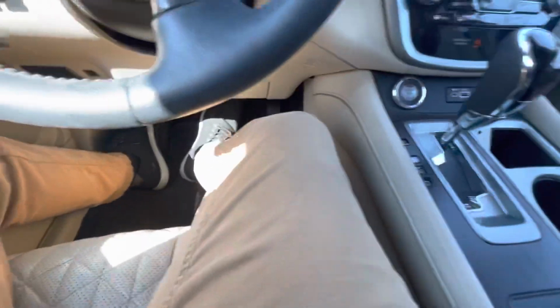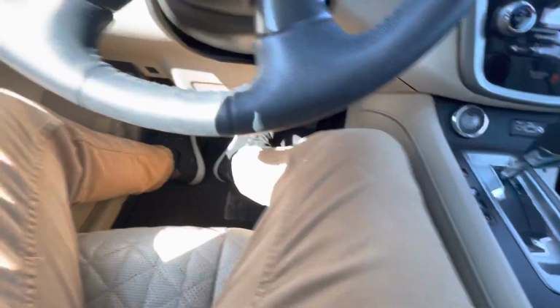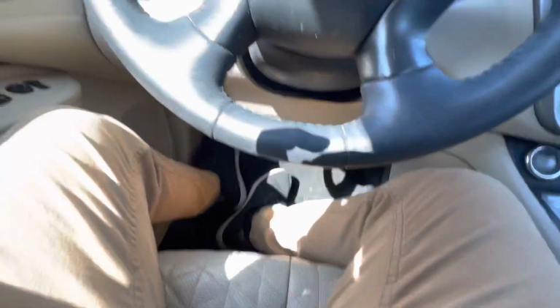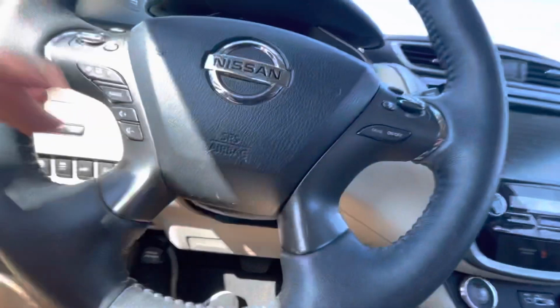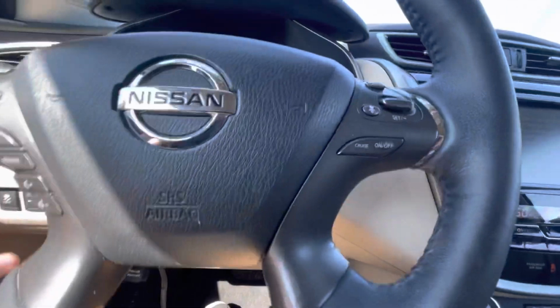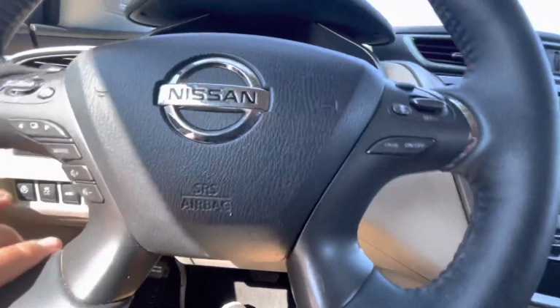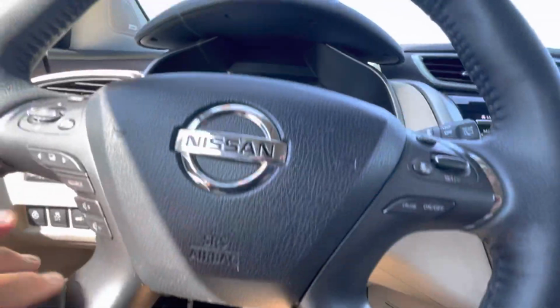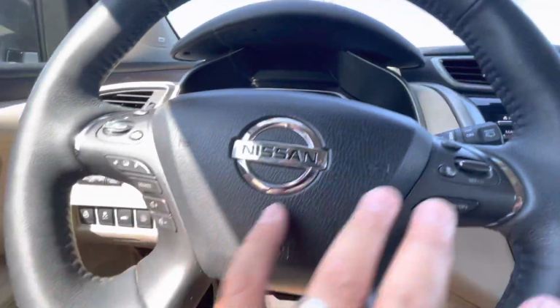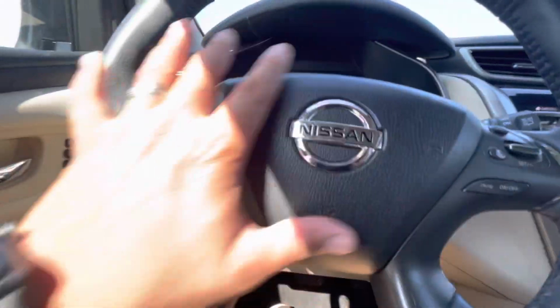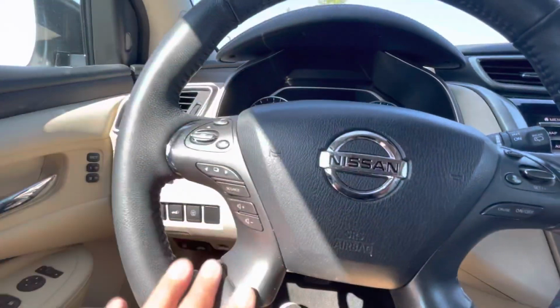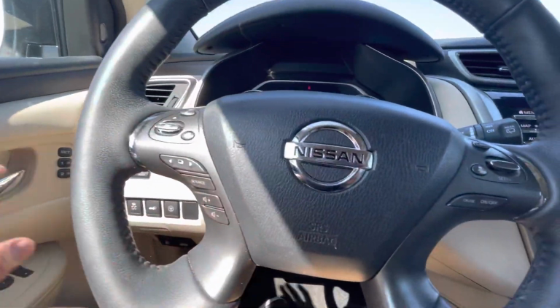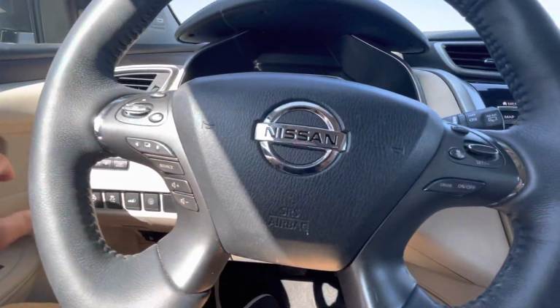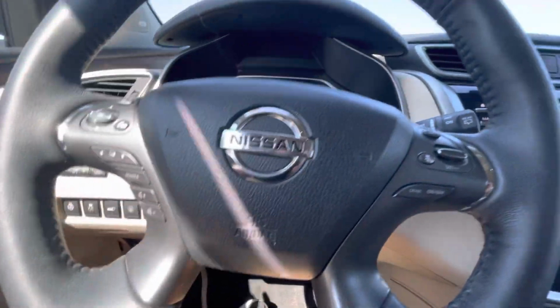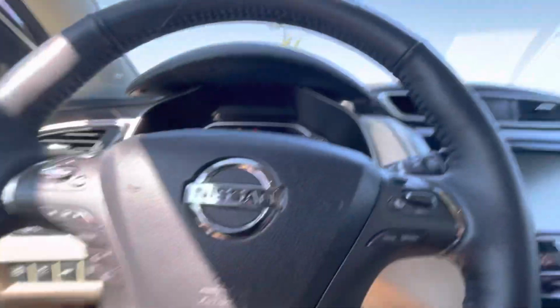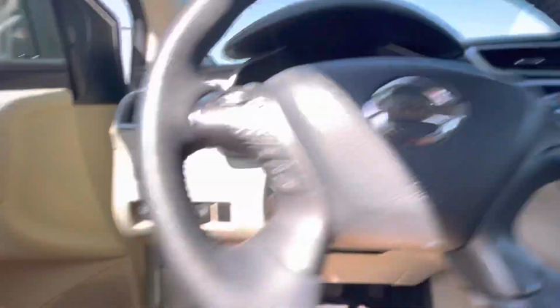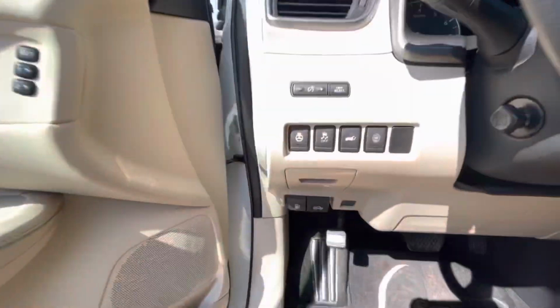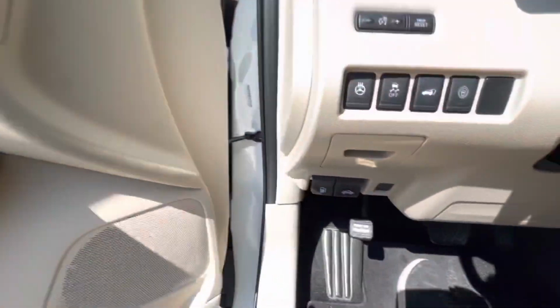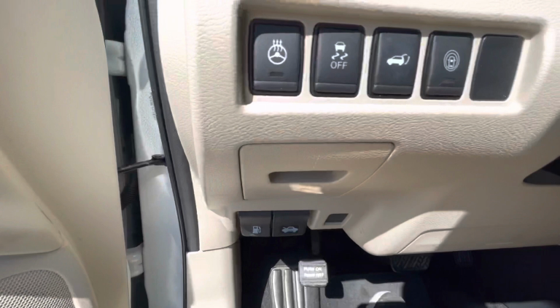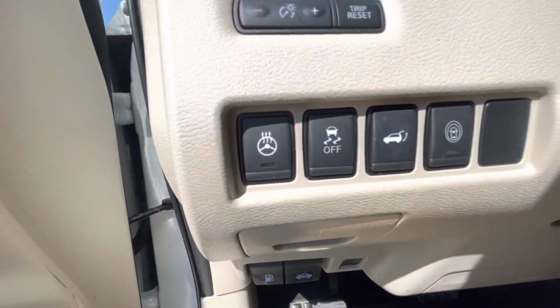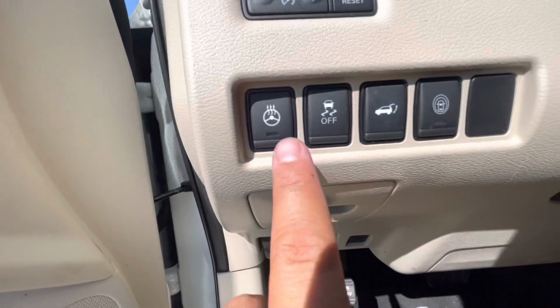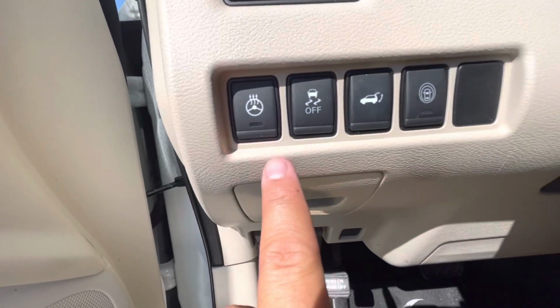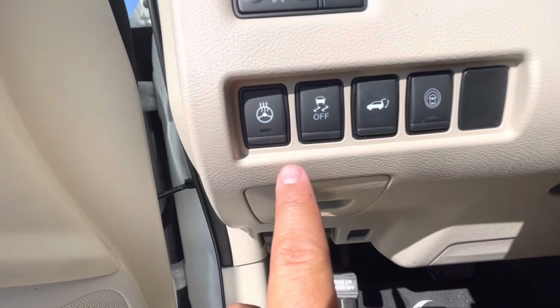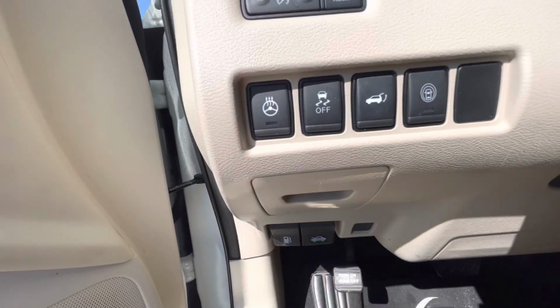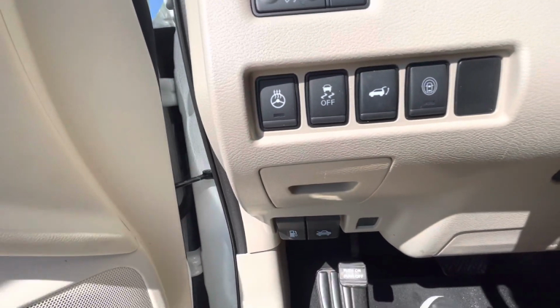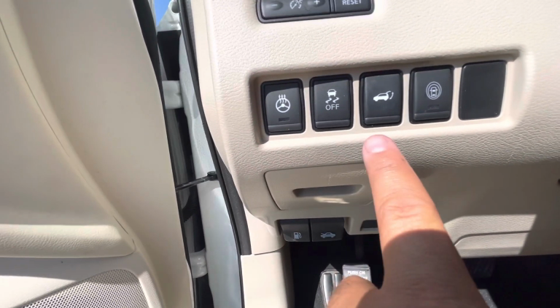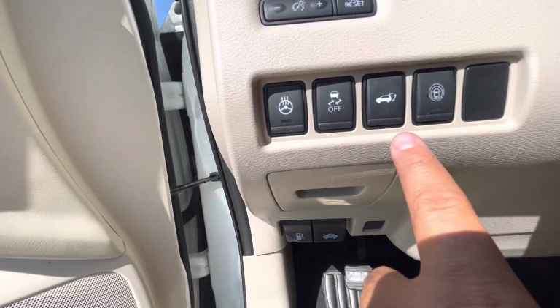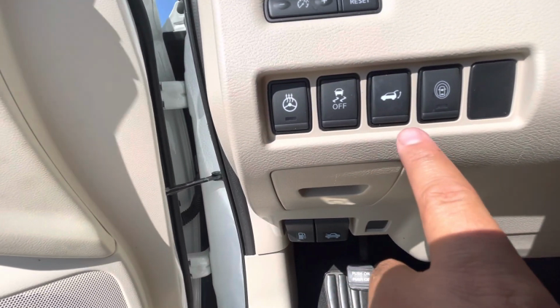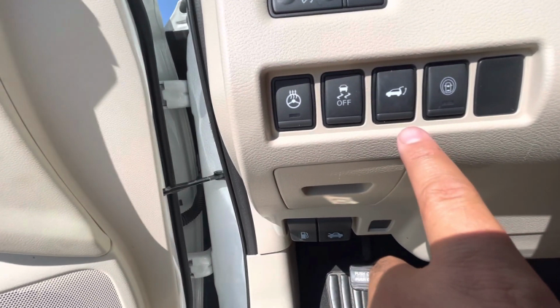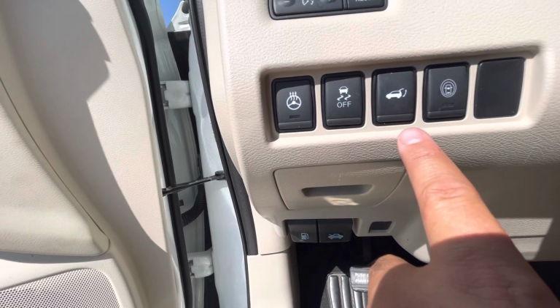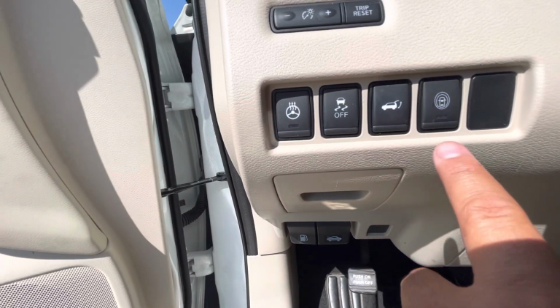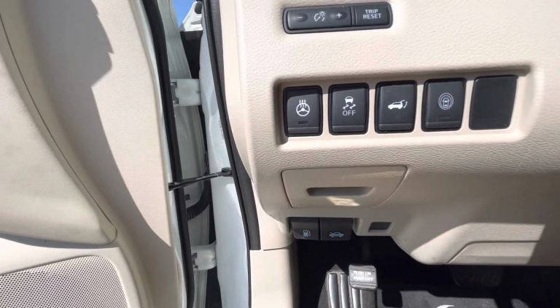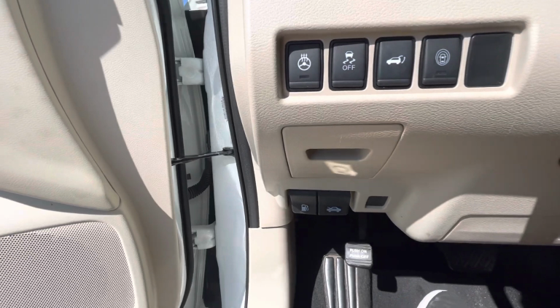Let's go look in the back. I know you've got some cool features on your steering wheel — you've got a heated steering wheel, traction control, and the door can open automatically here too.